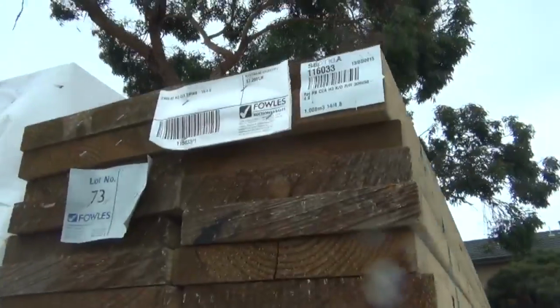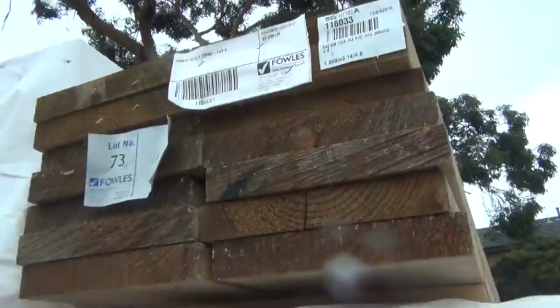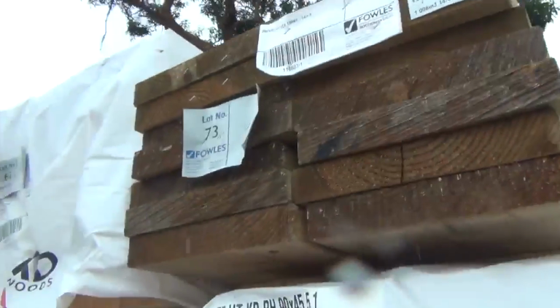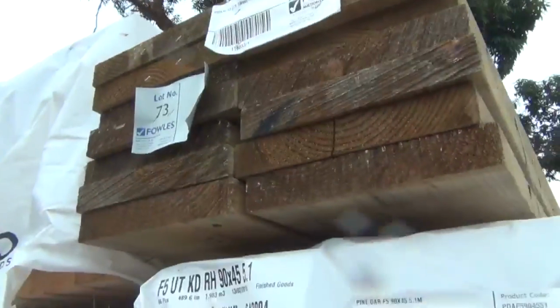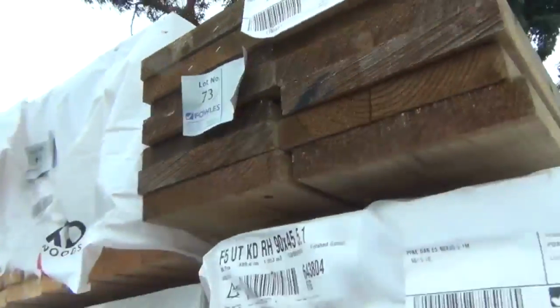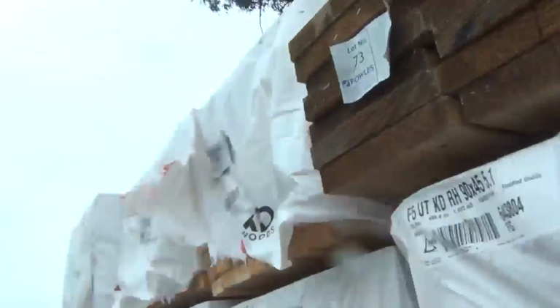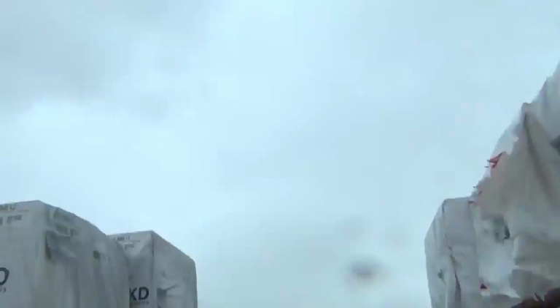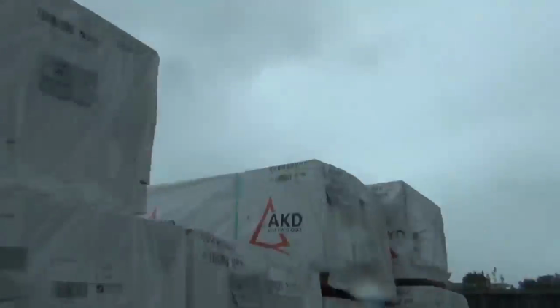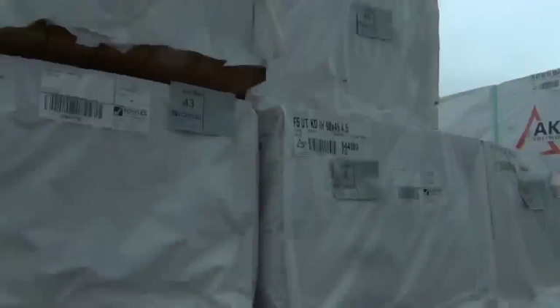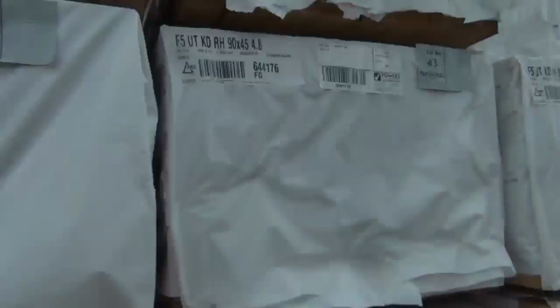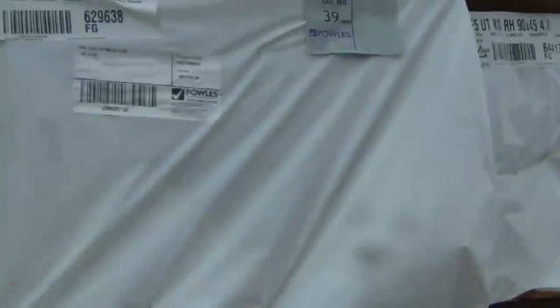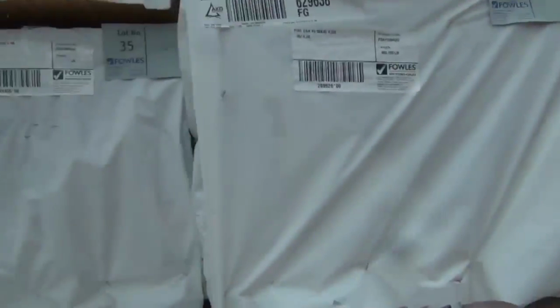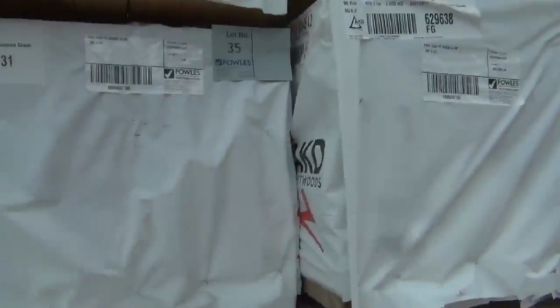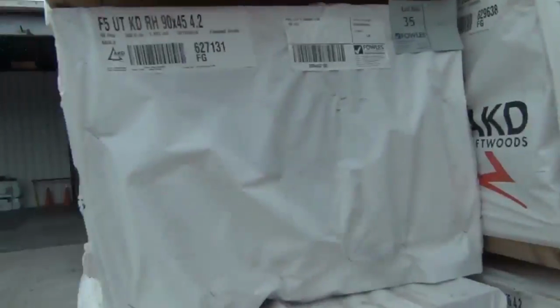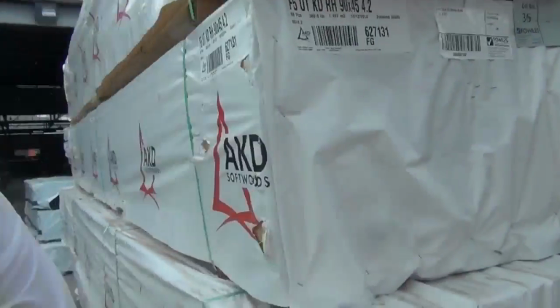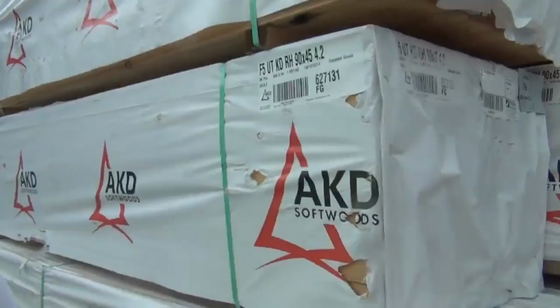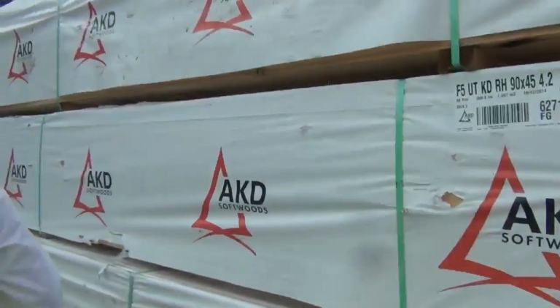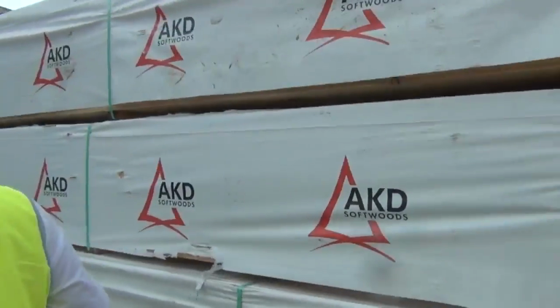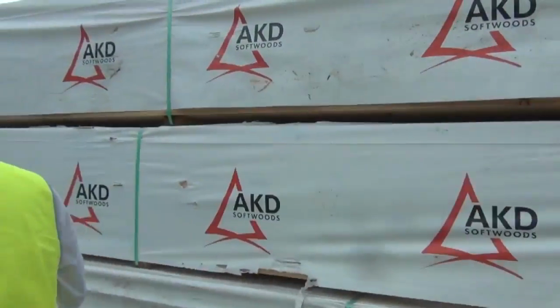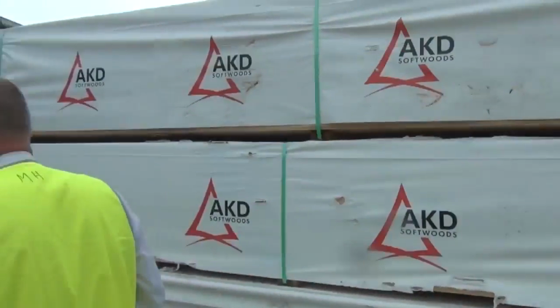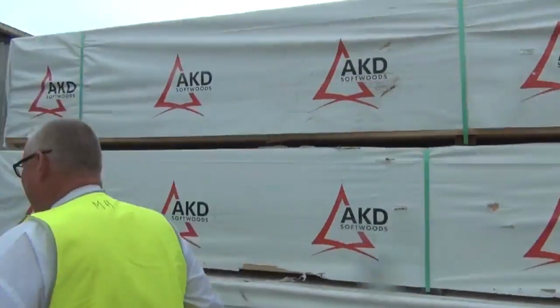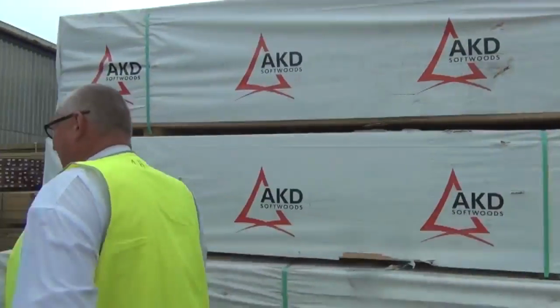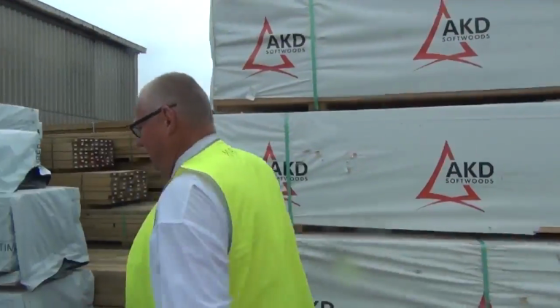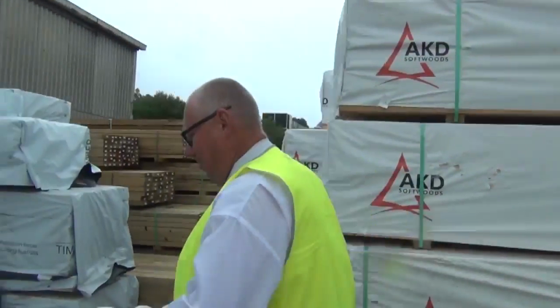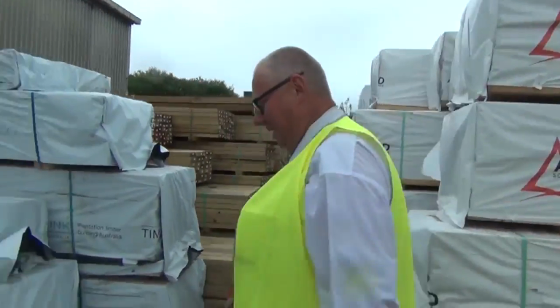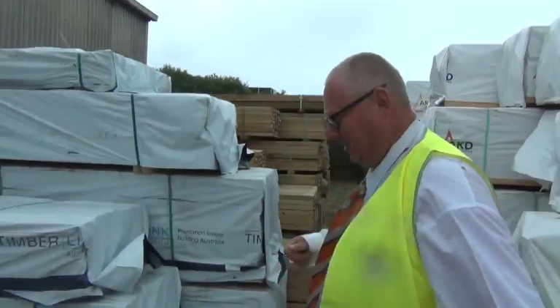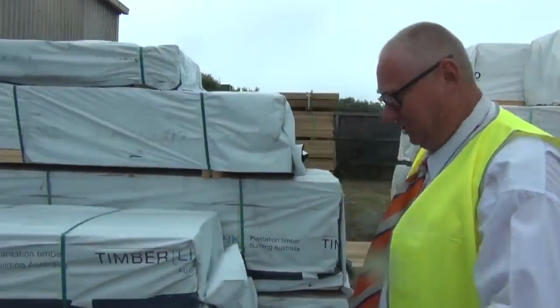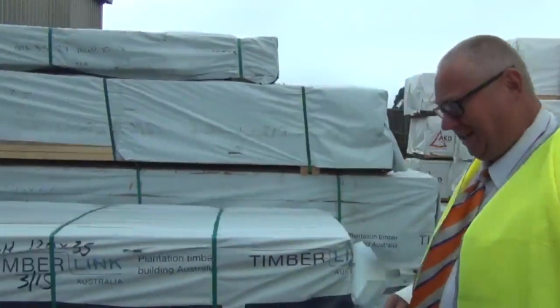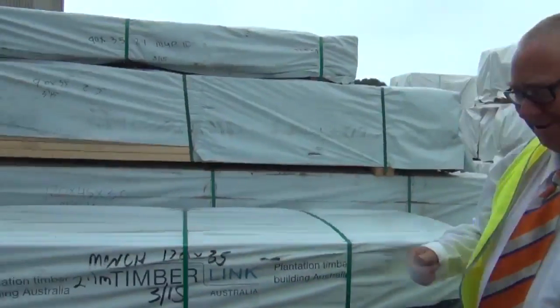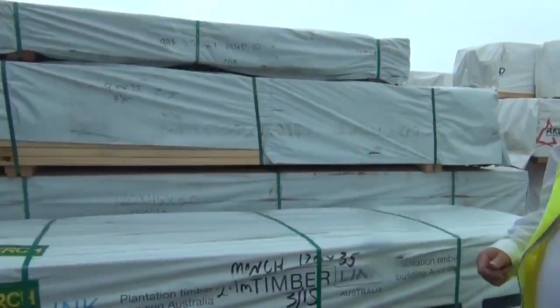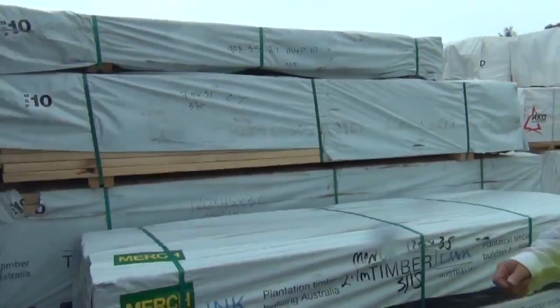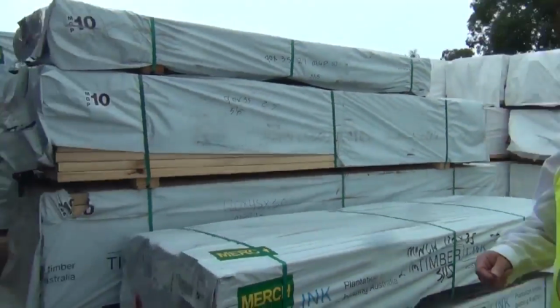A whole heap of framing in here in the F5, 90x45, and we've got a heap of MGP10 inside as well. Alright, let's make our way towards the shed now and try to beat the rain.